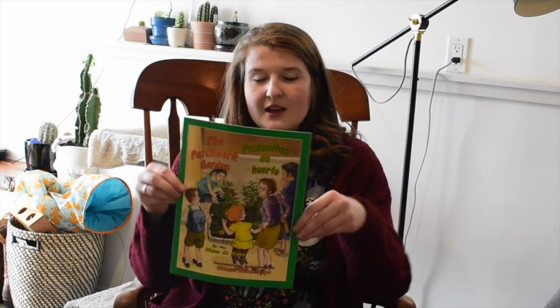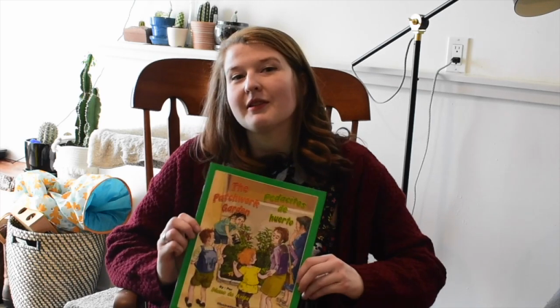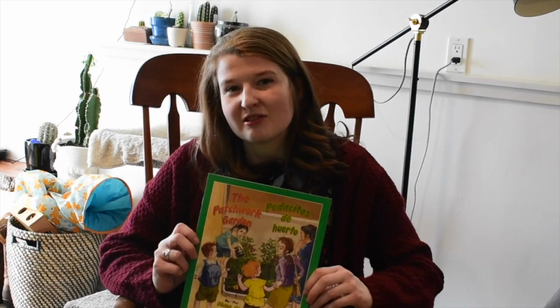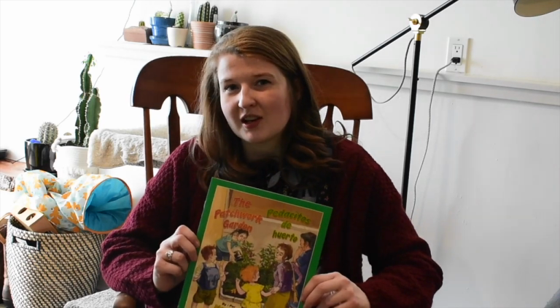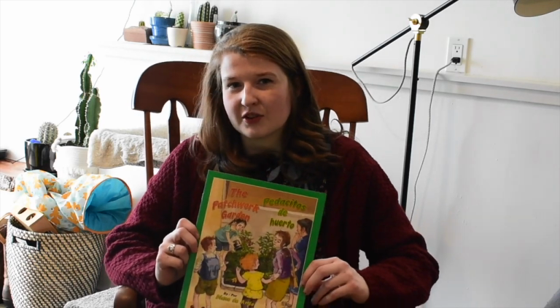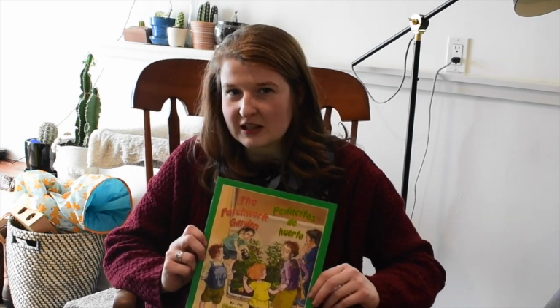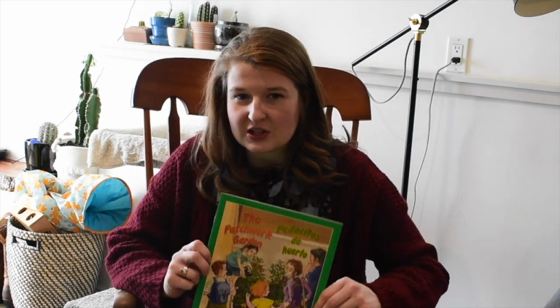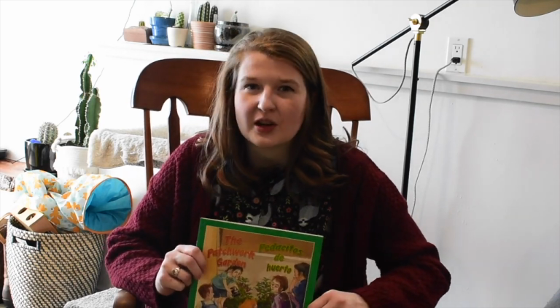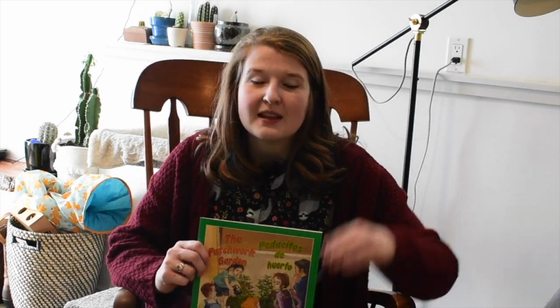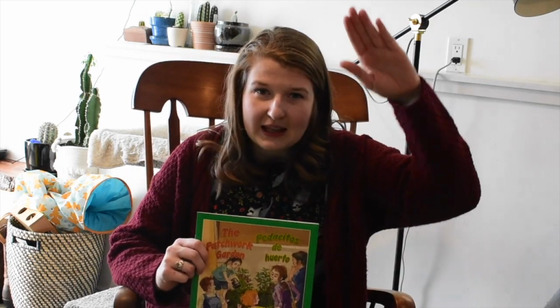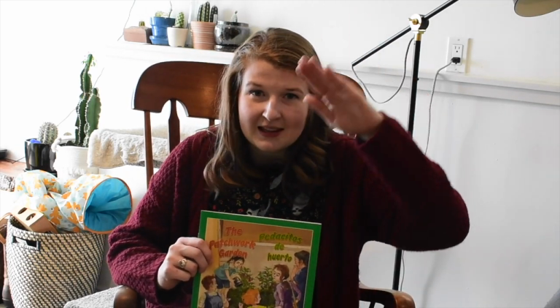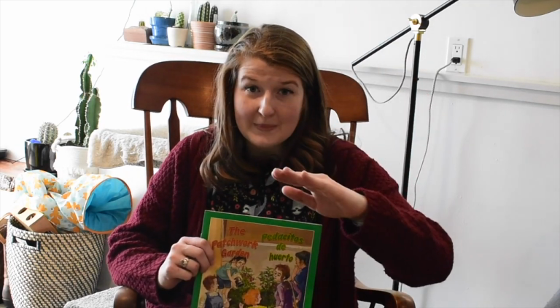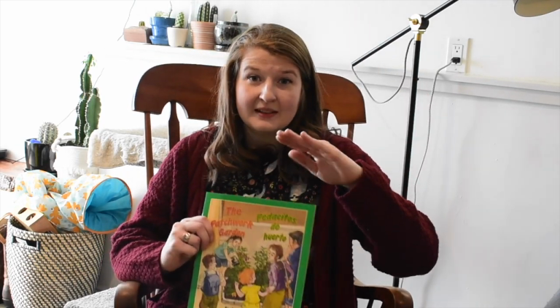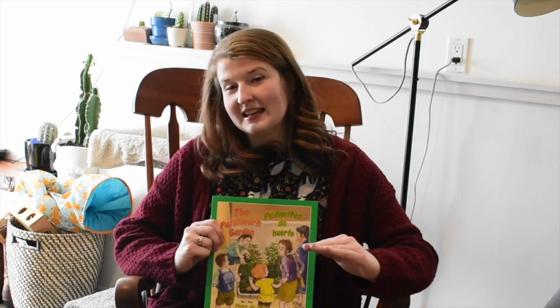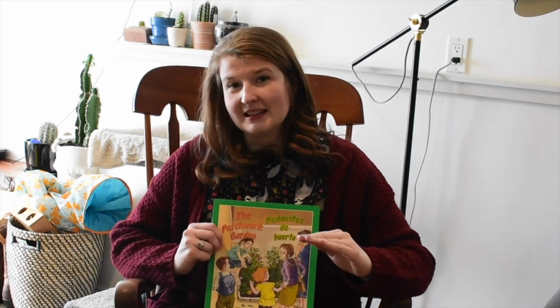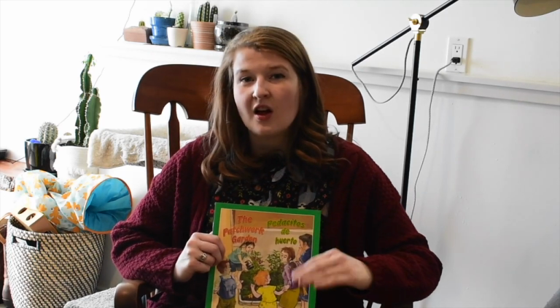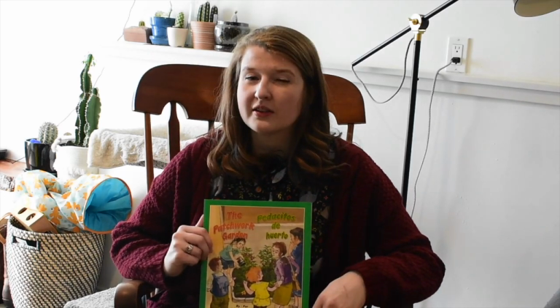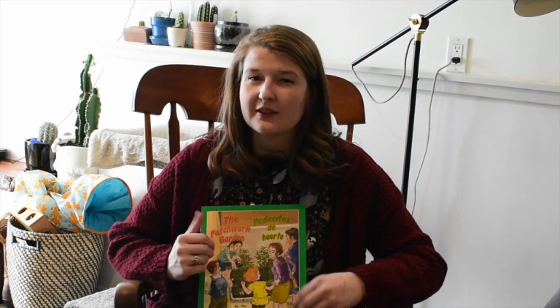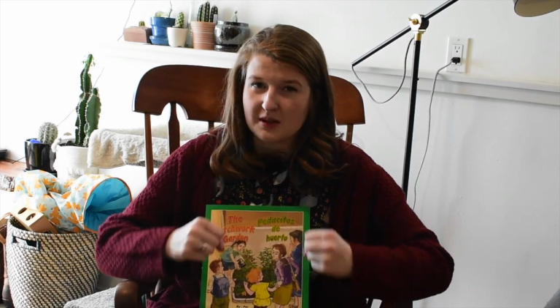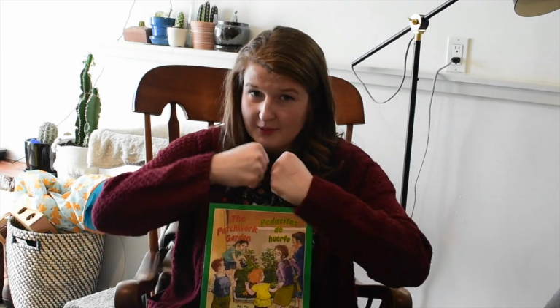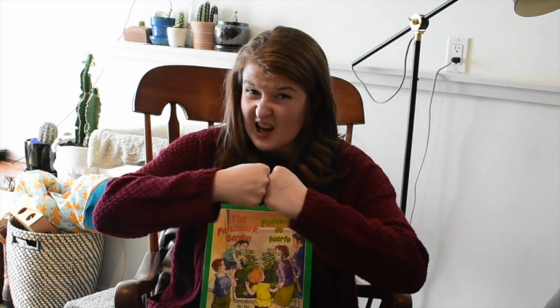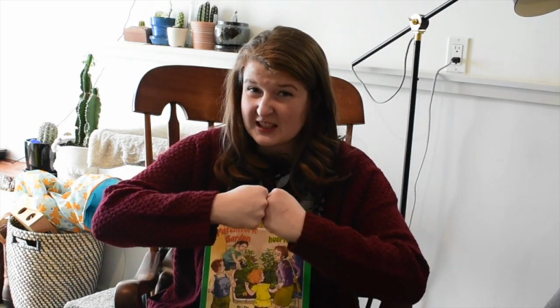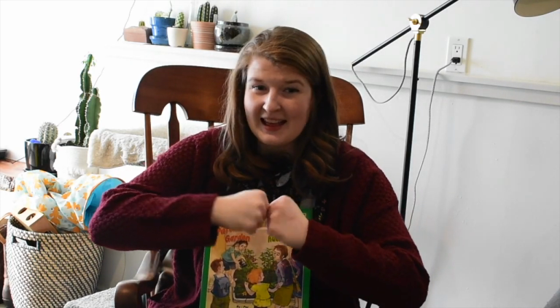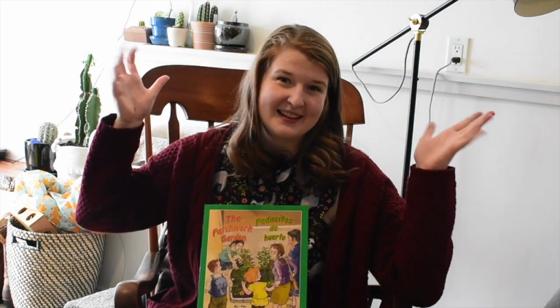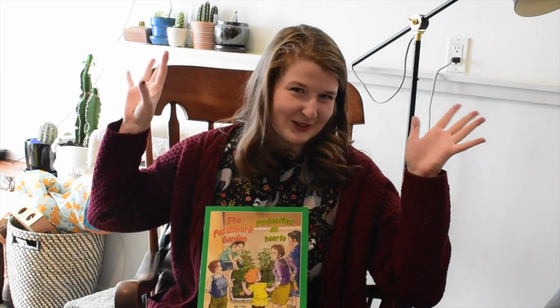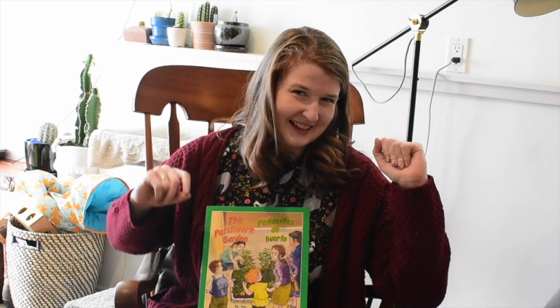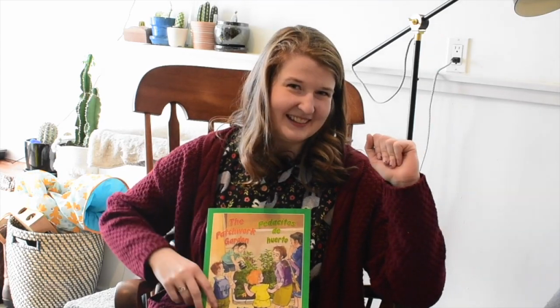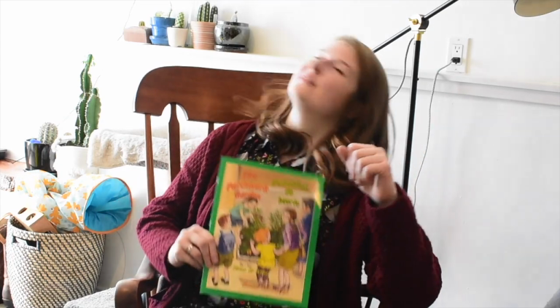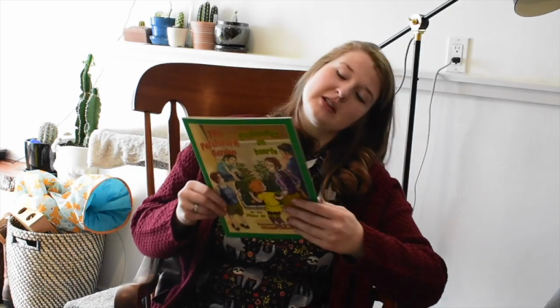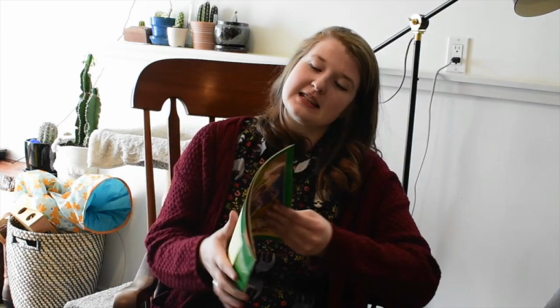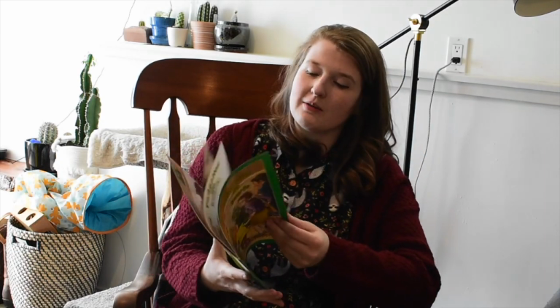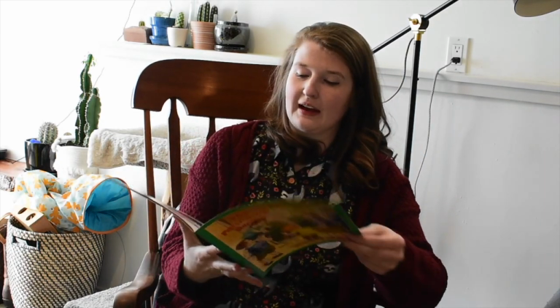When we read this story, we're going to look for story structure — the beginning, middle, and end. Also, if there's a problem, a conflict, and then a solution at the end. So let's see what we find.